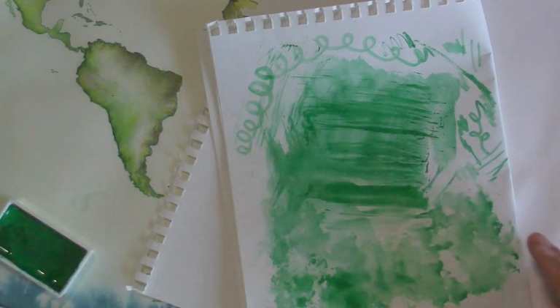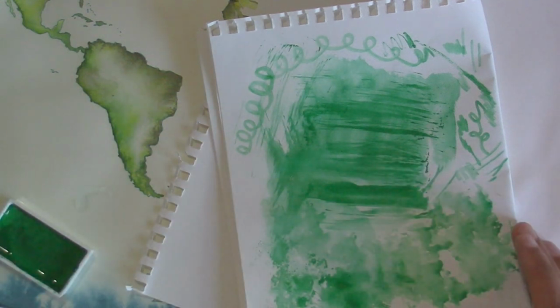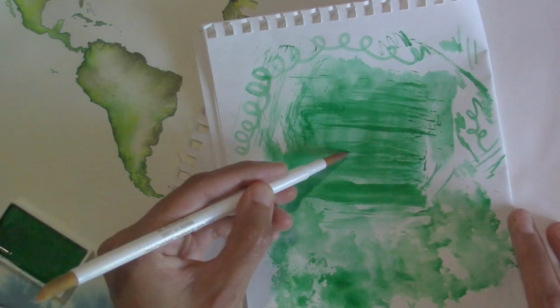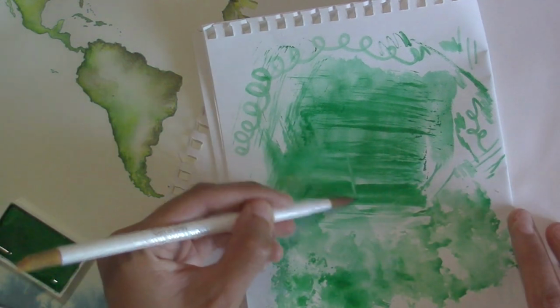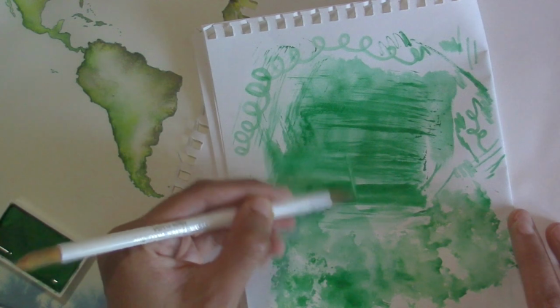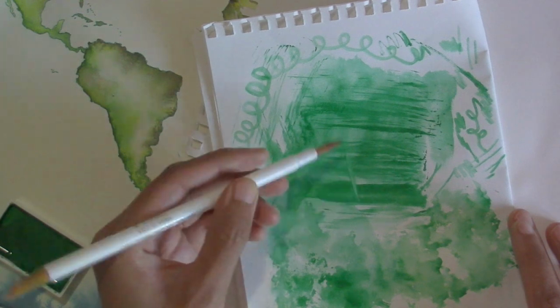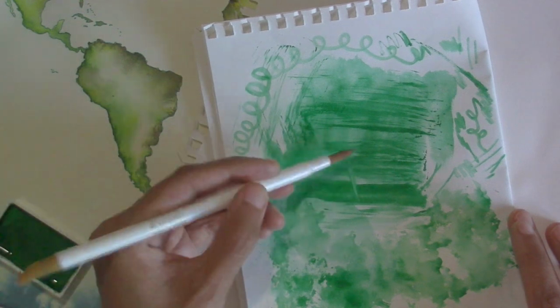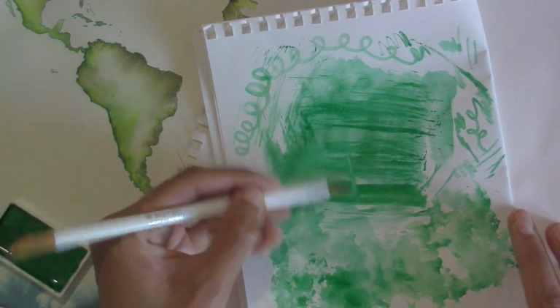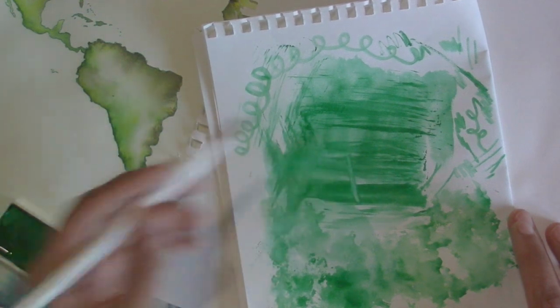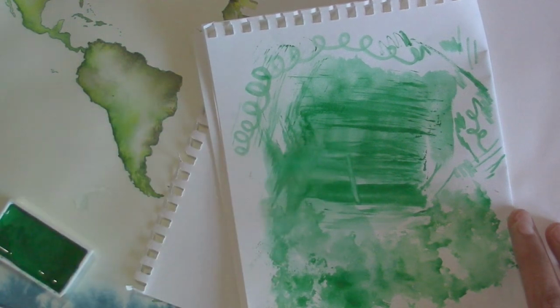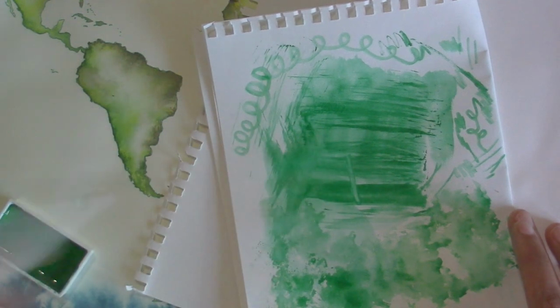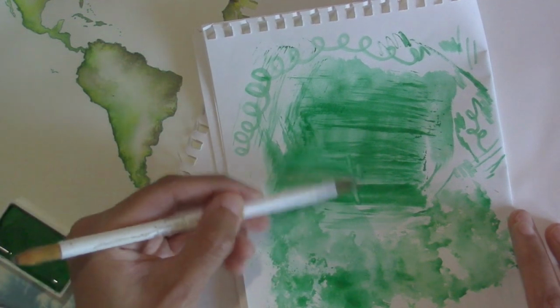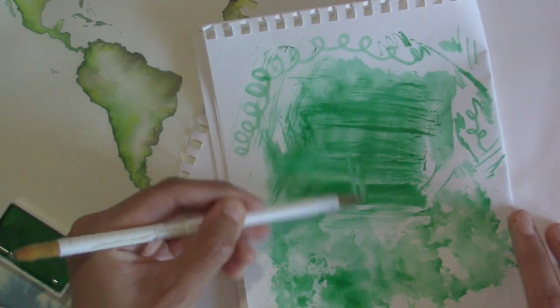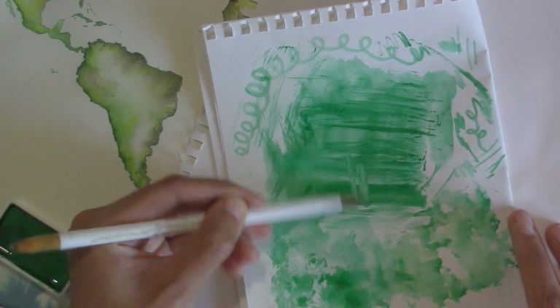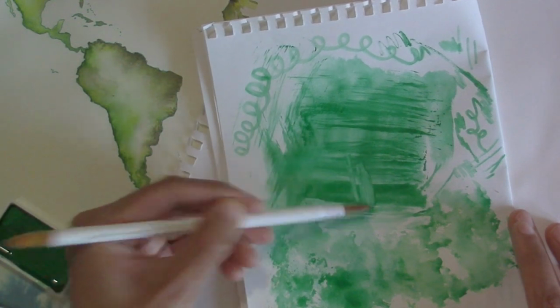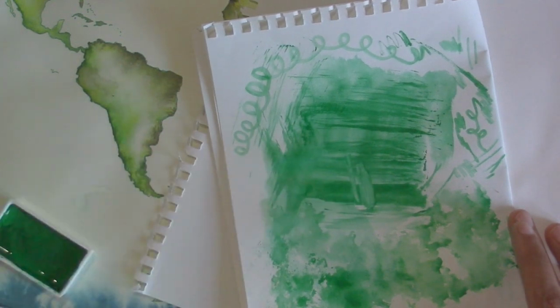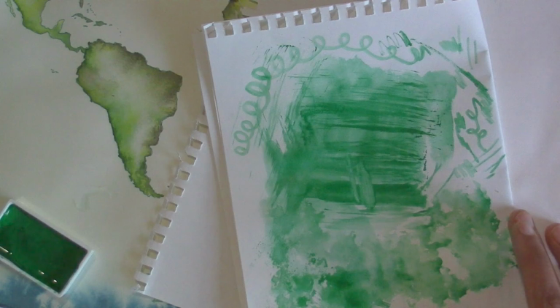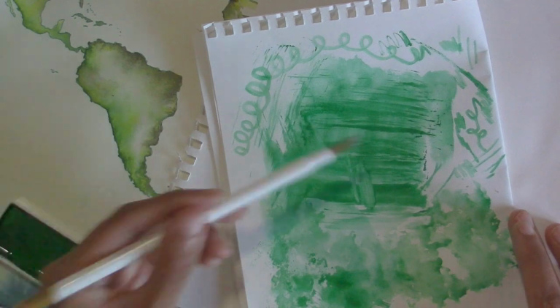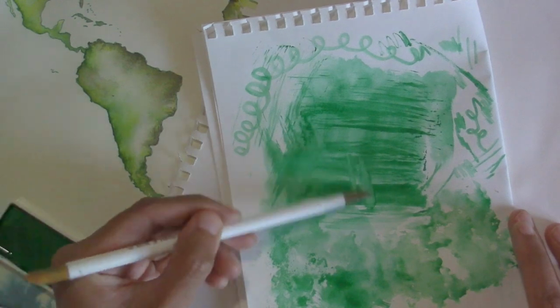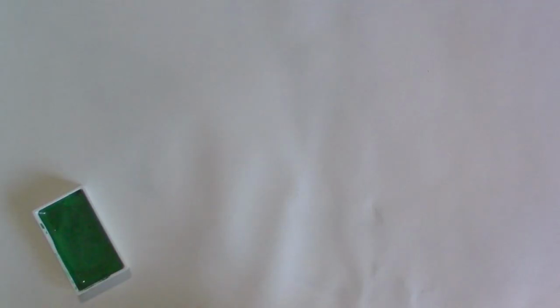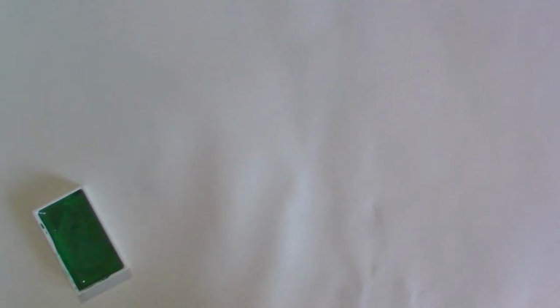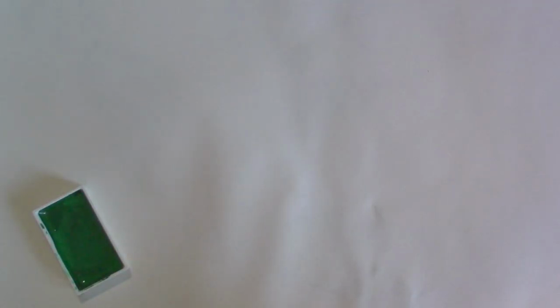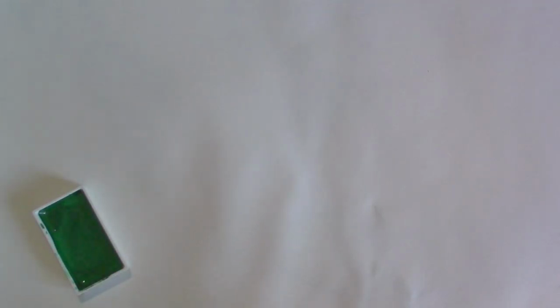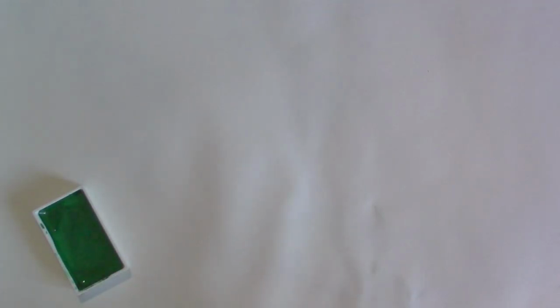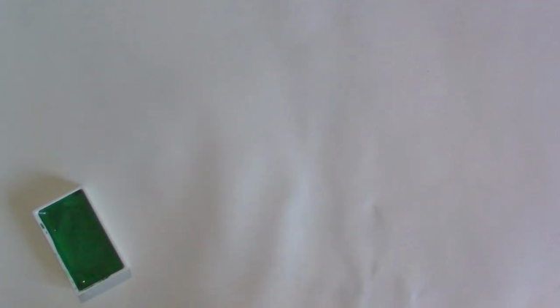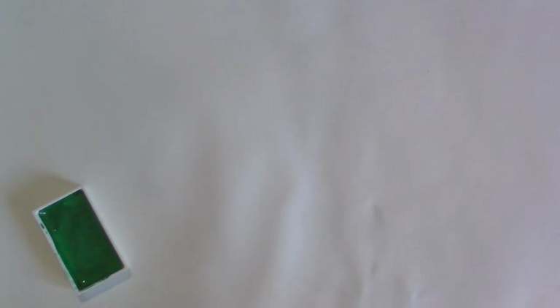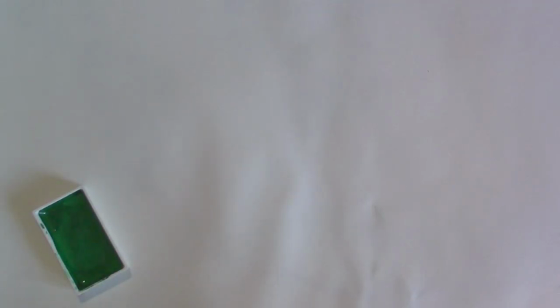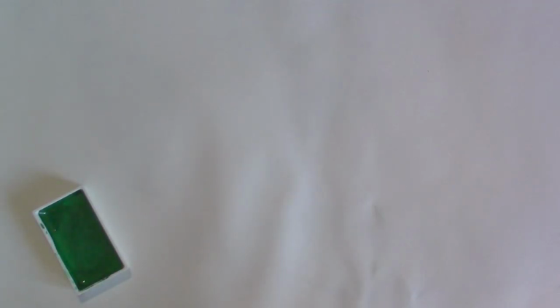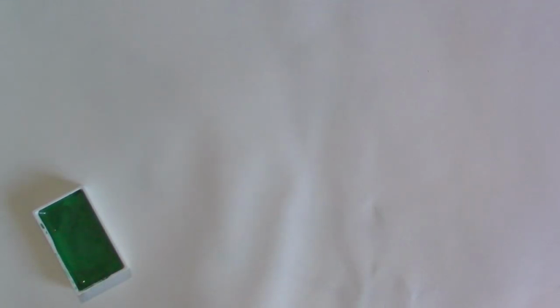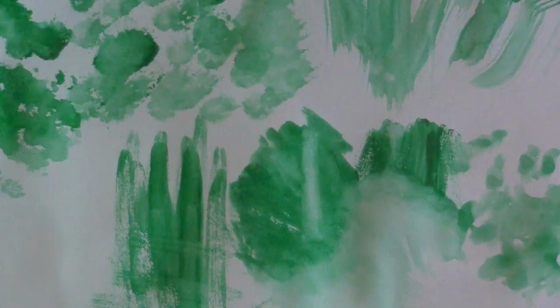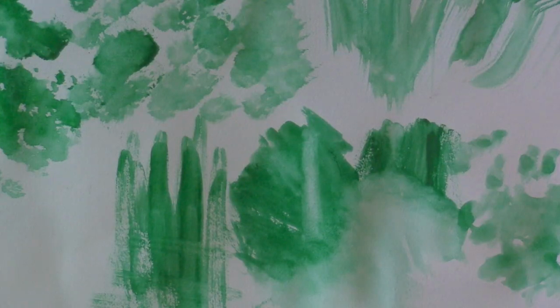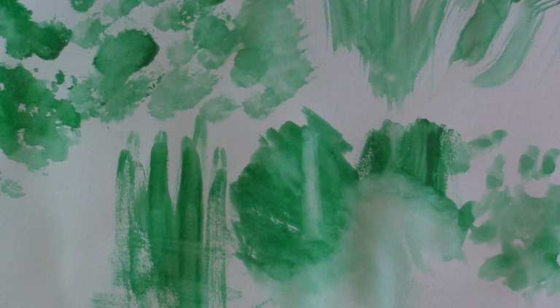You can also use the incredible nib to lift up paint — I'm using it to lift up paint right now. You can do that with any of your brushes too.